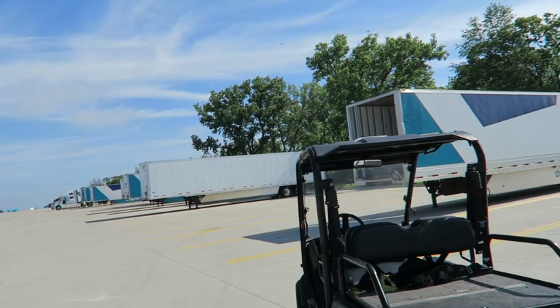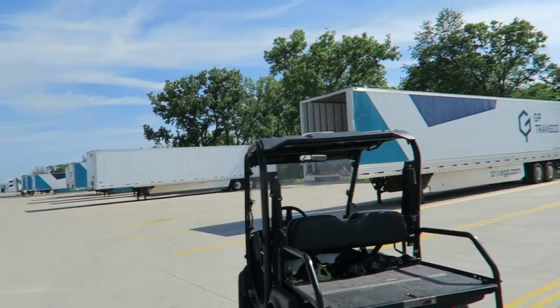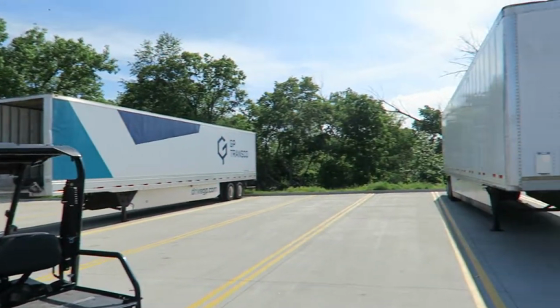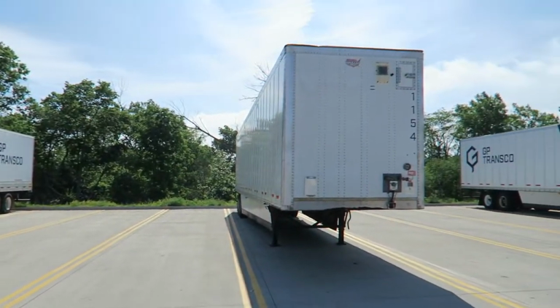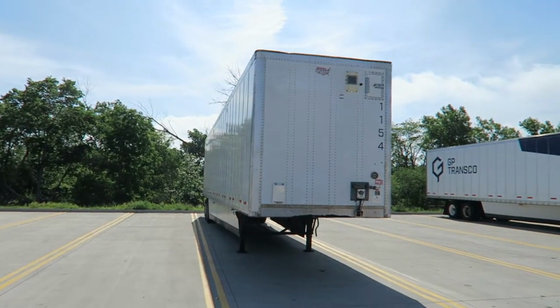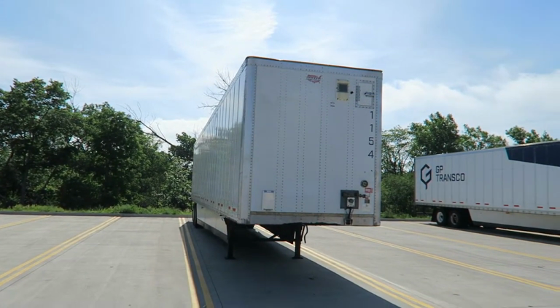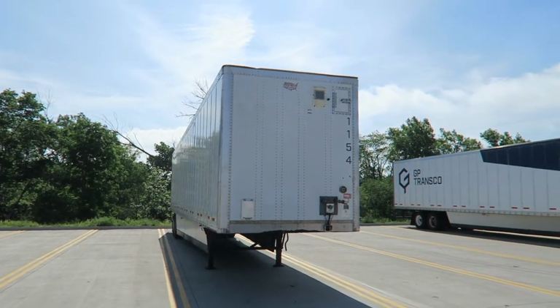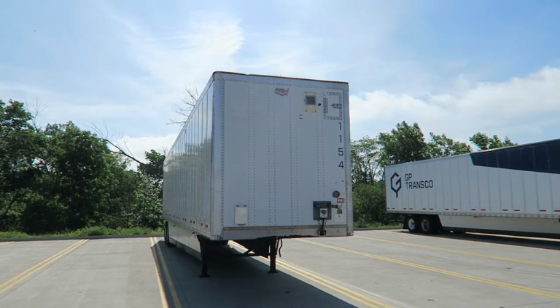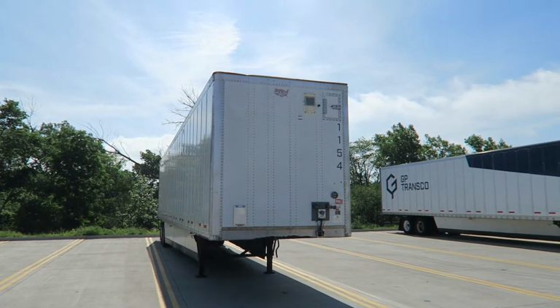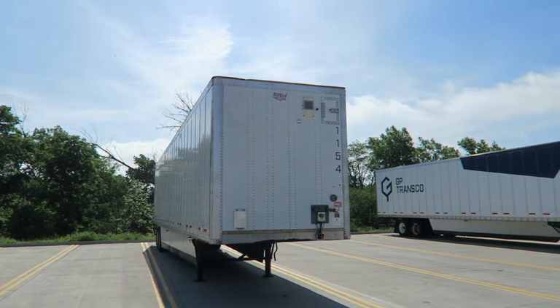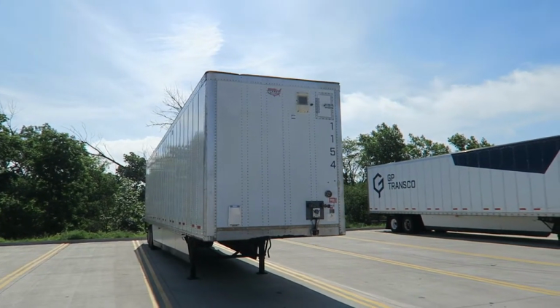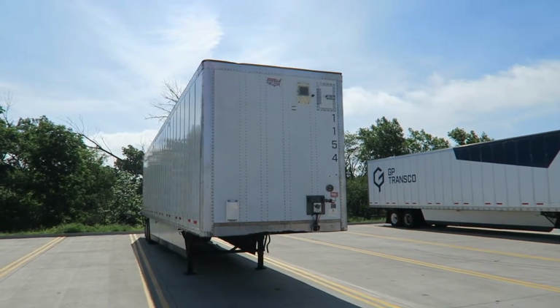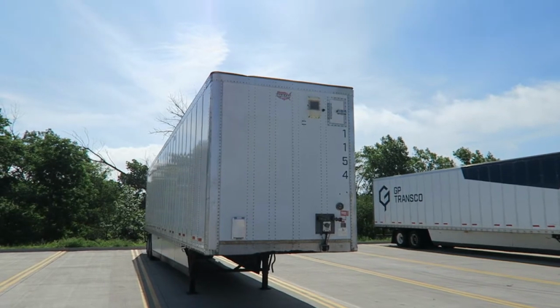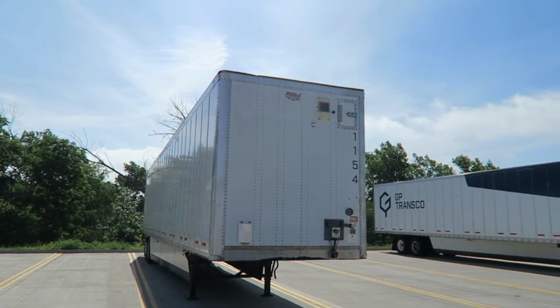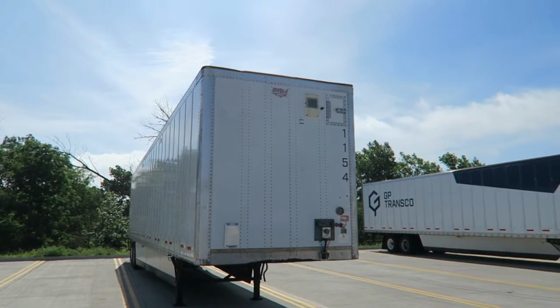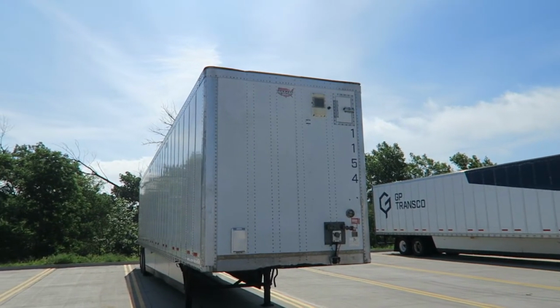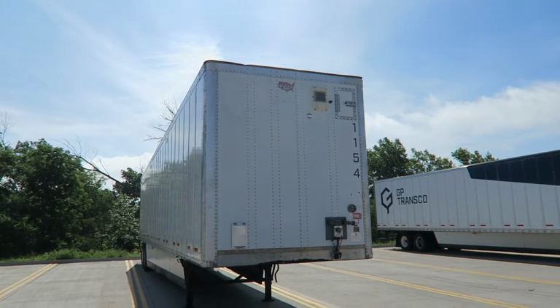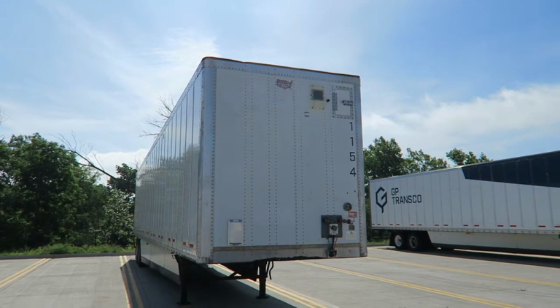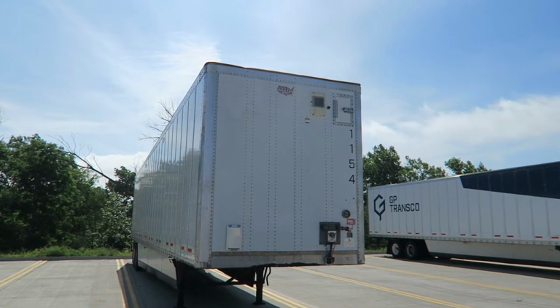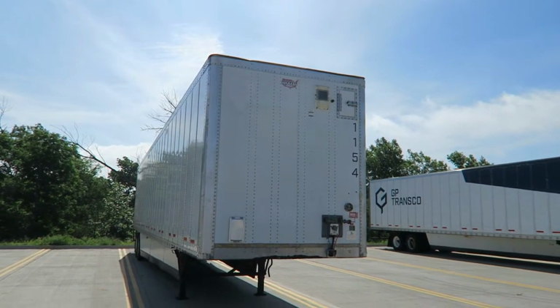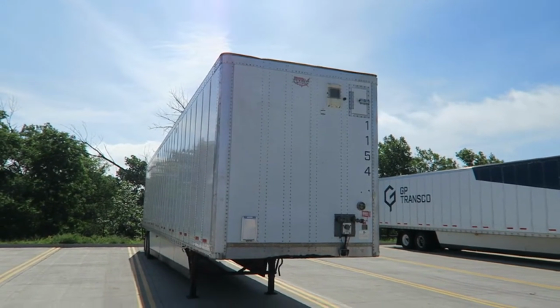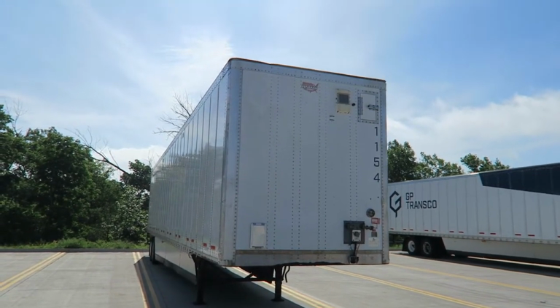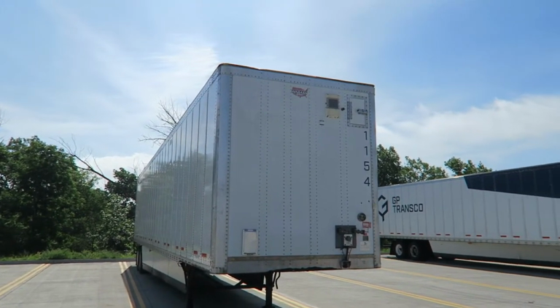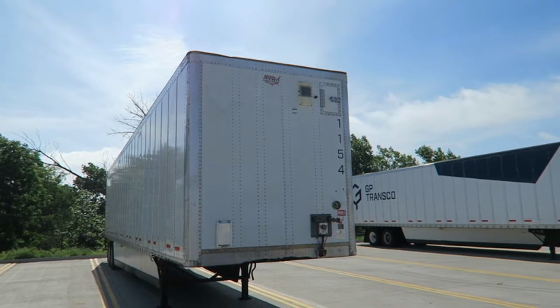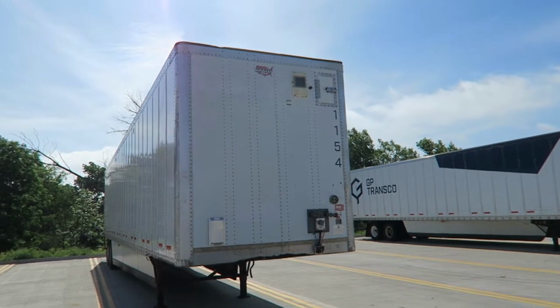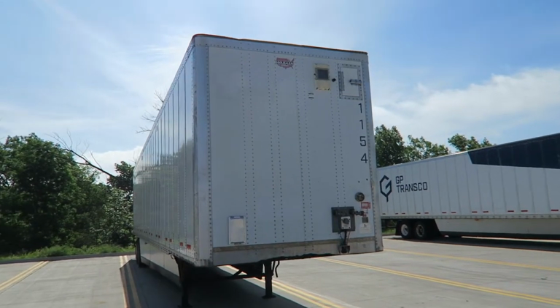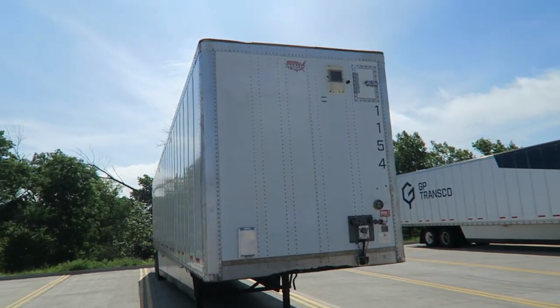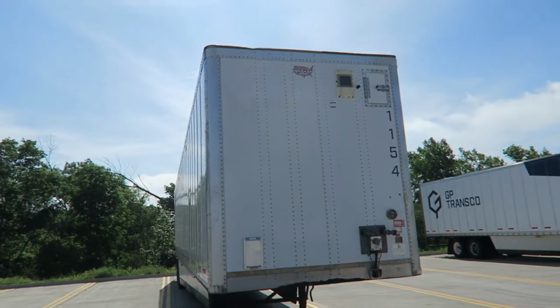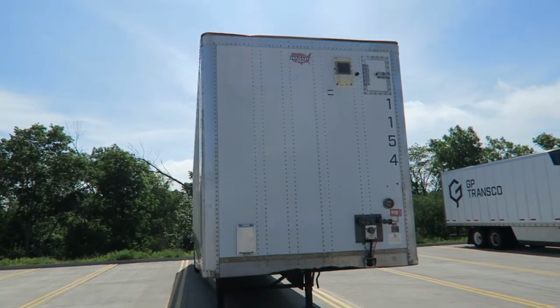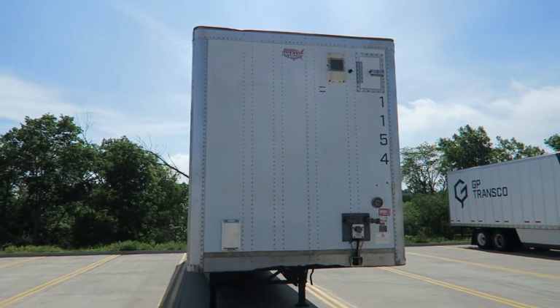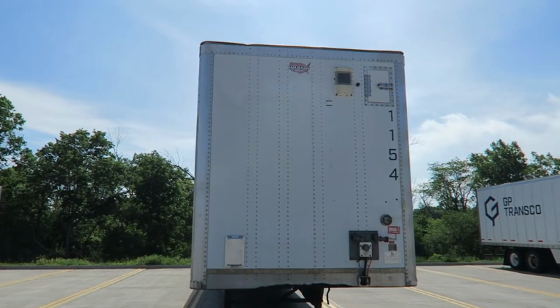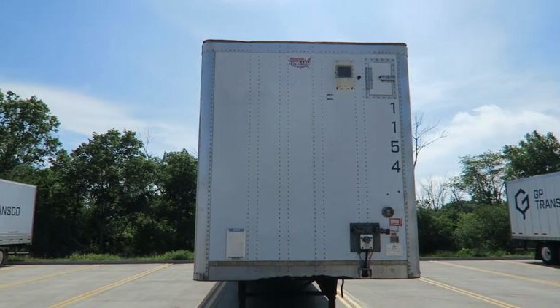I have a few more coming. If you need a trailer you can contact me at mike@gptrendsco.com, or just call or text me on my cell at 708-983-5822.